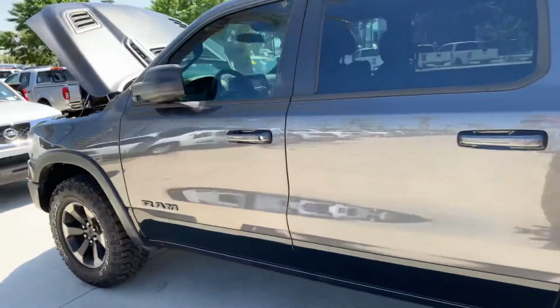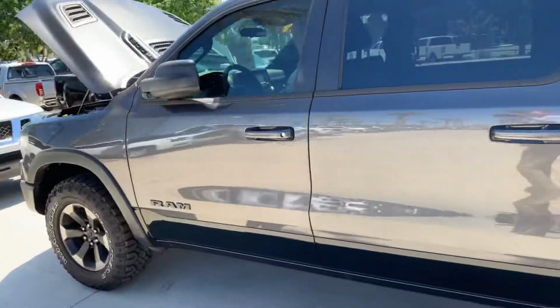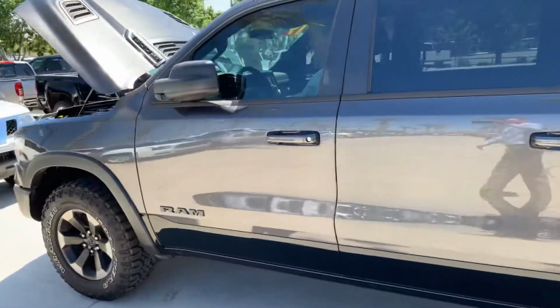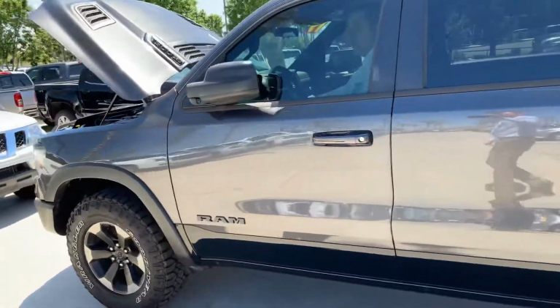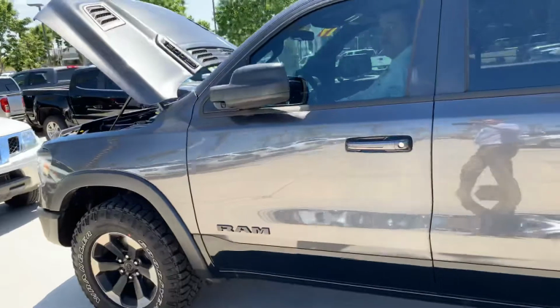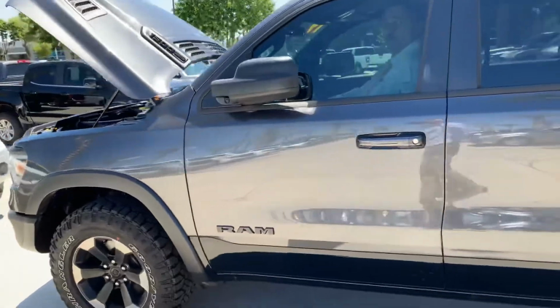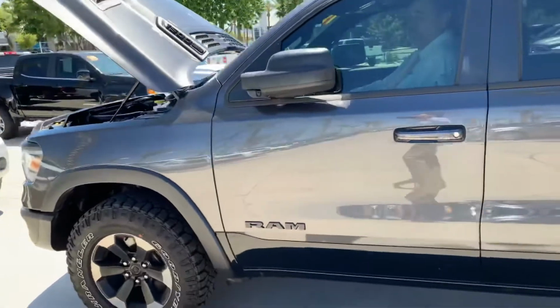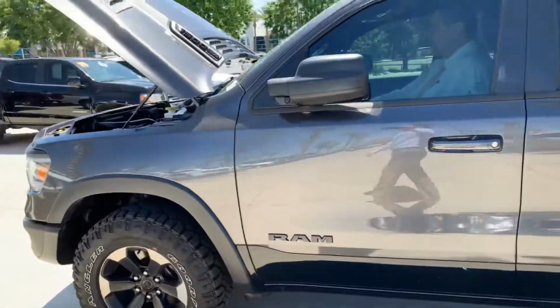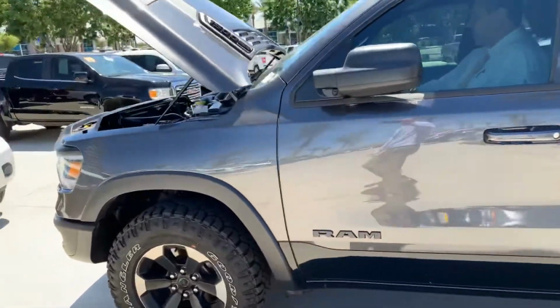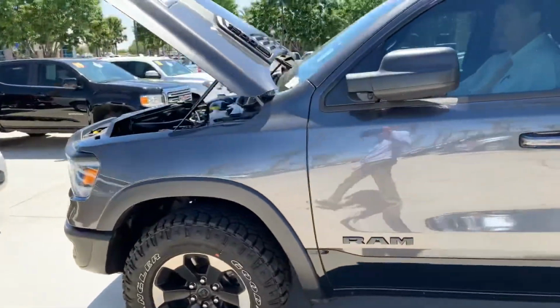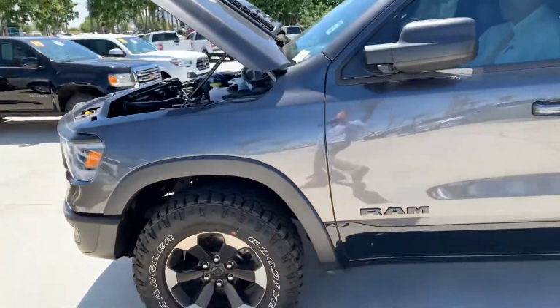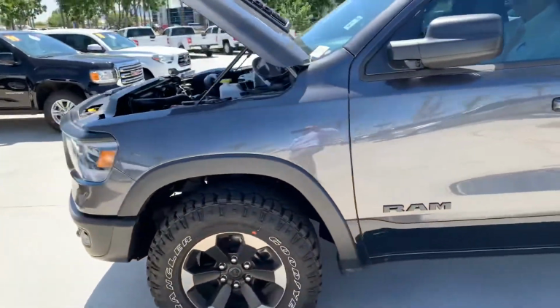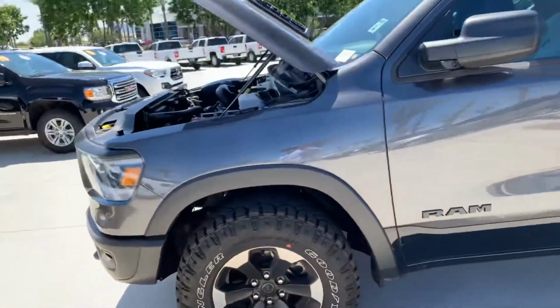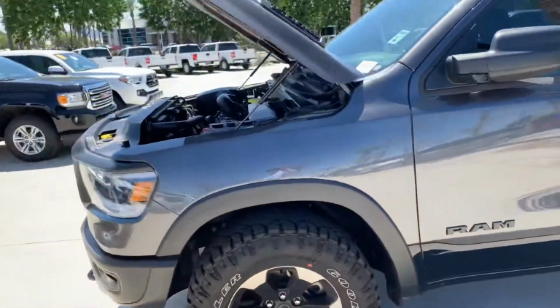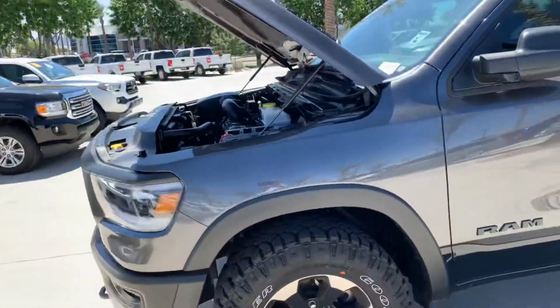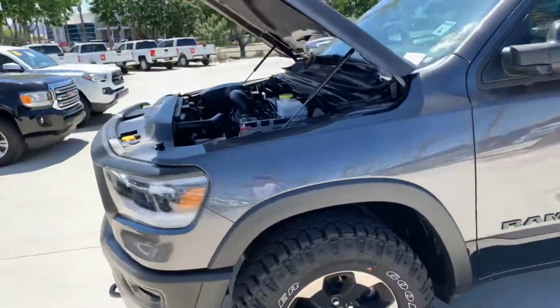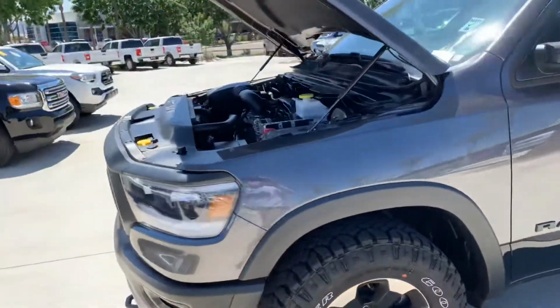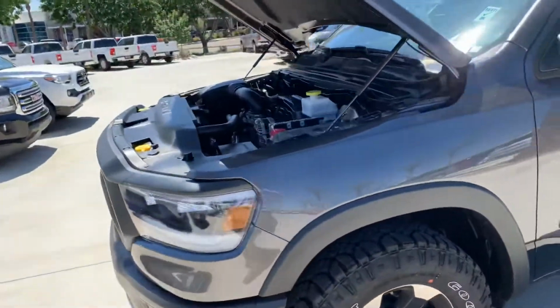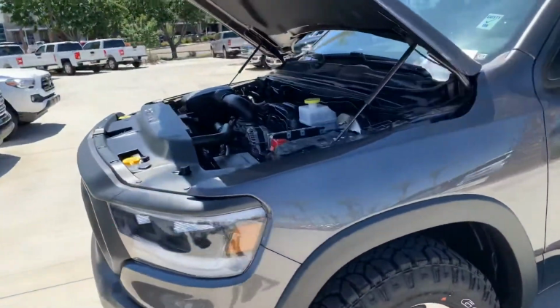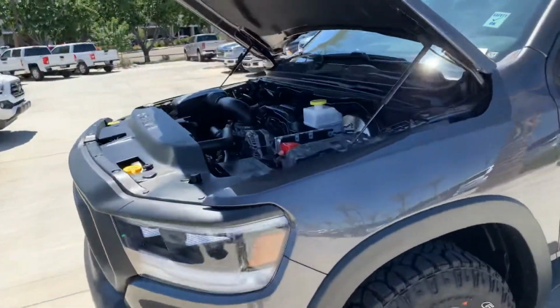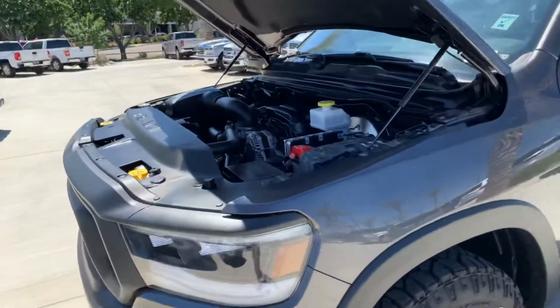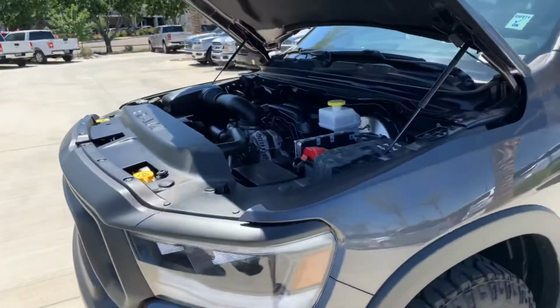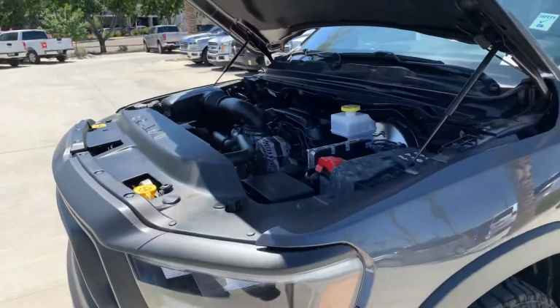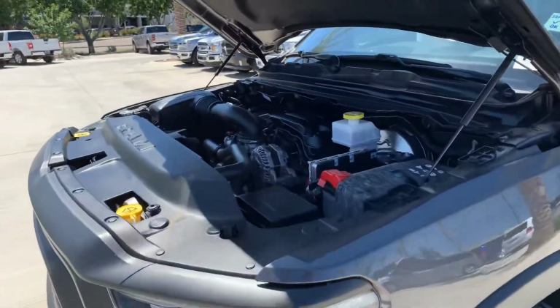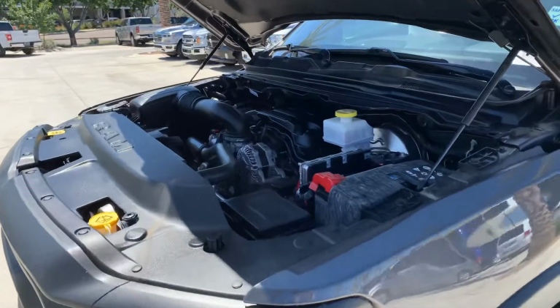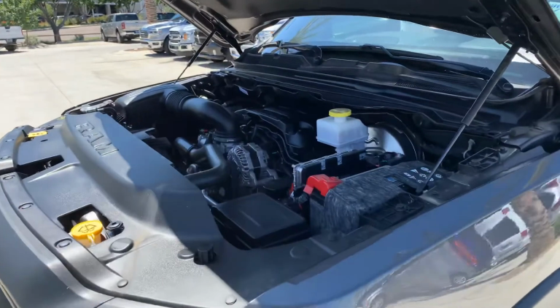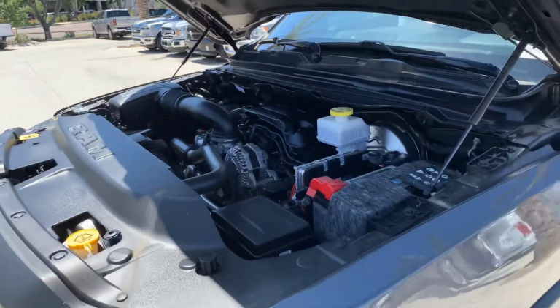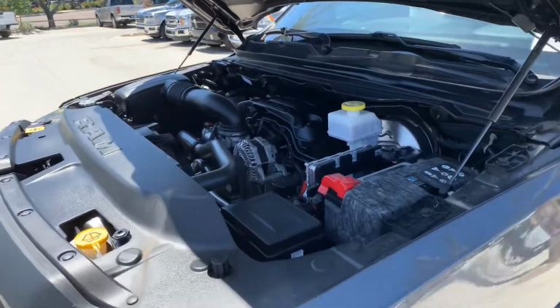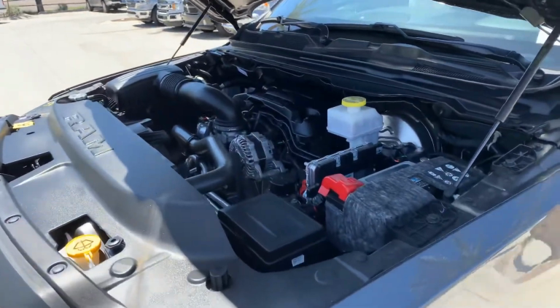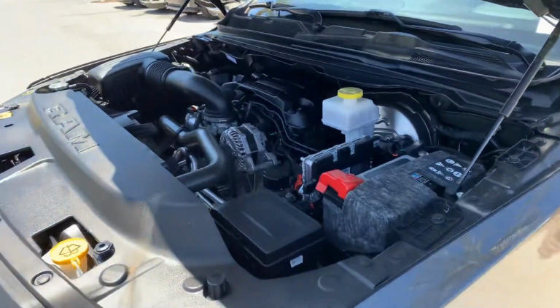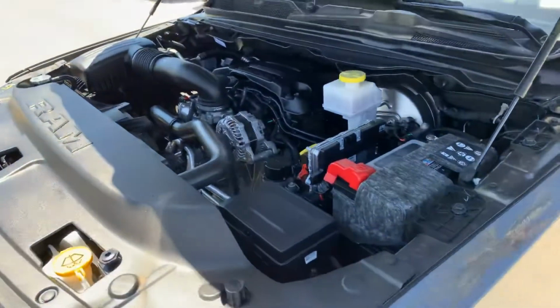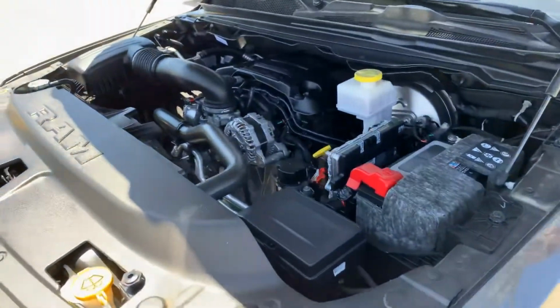And then I'm going to have them start it up here for you. See the engine there.